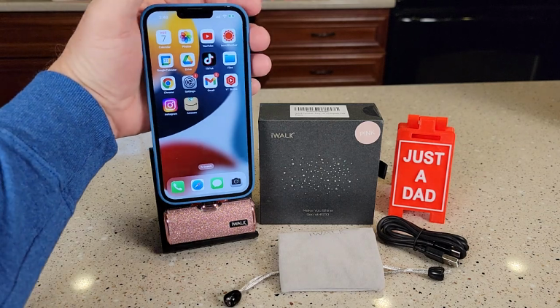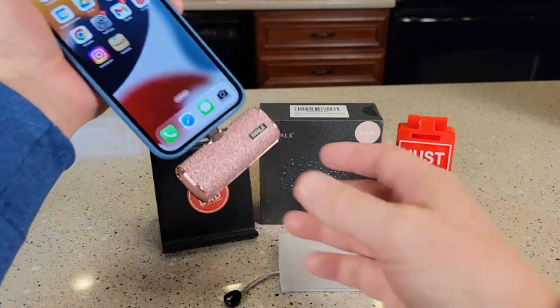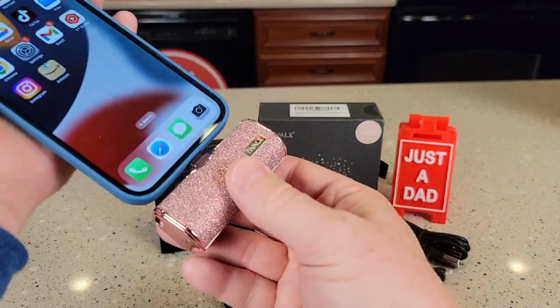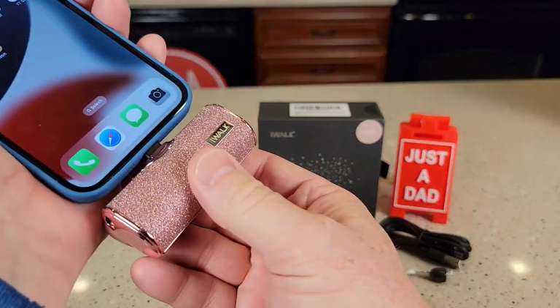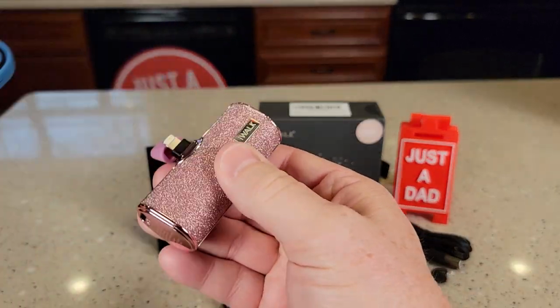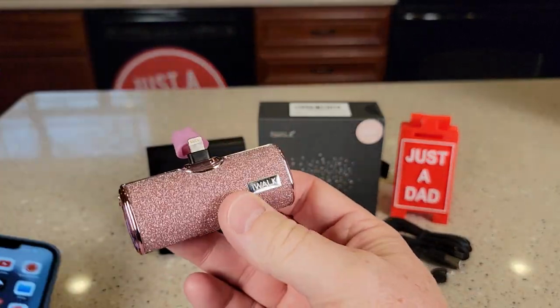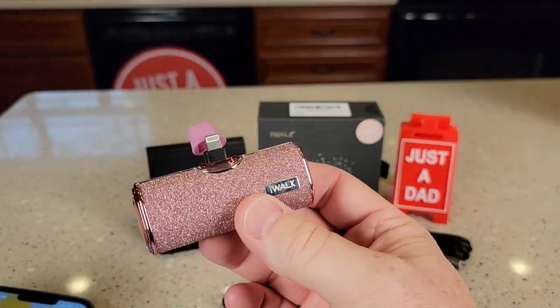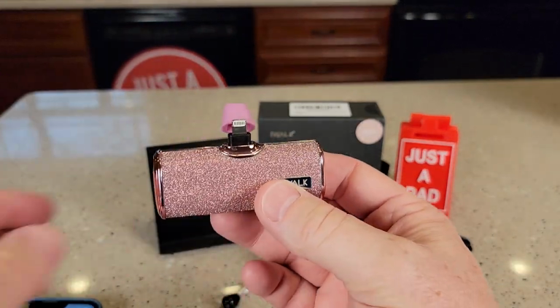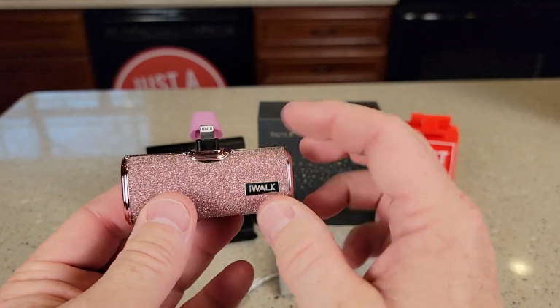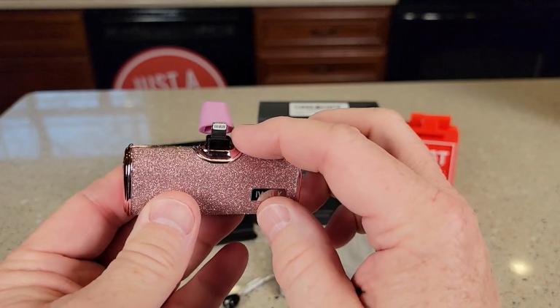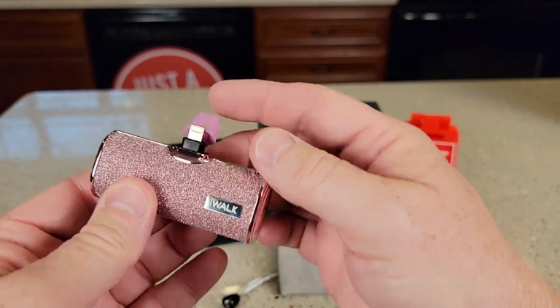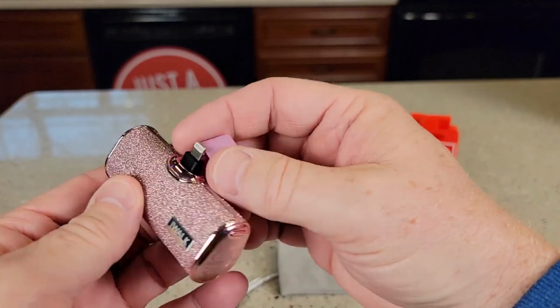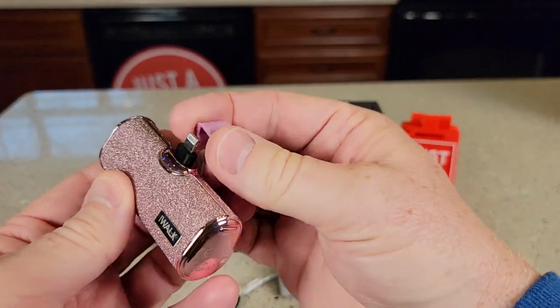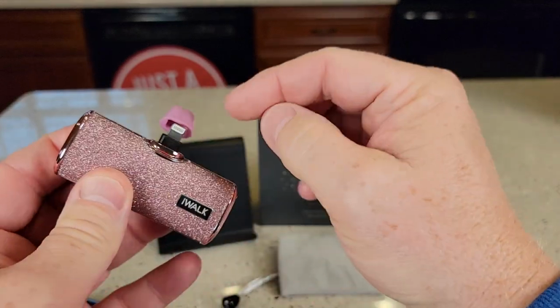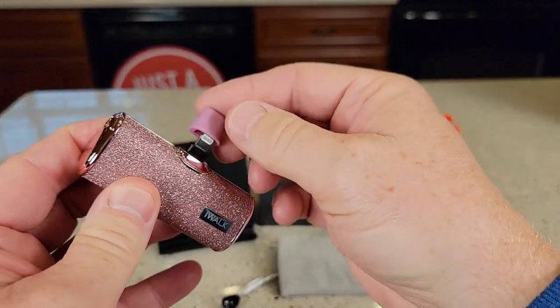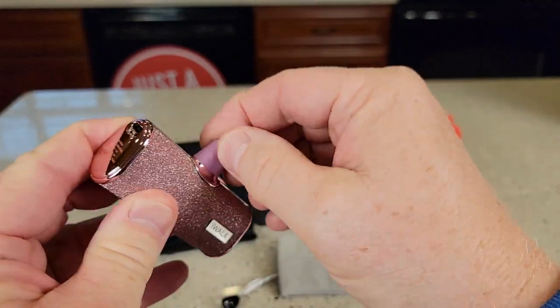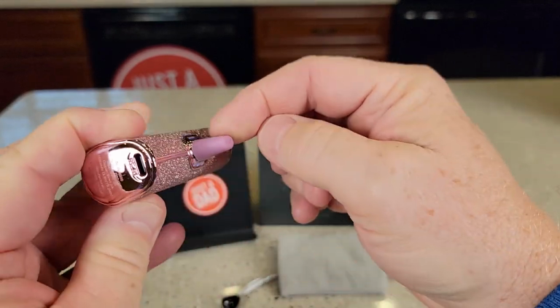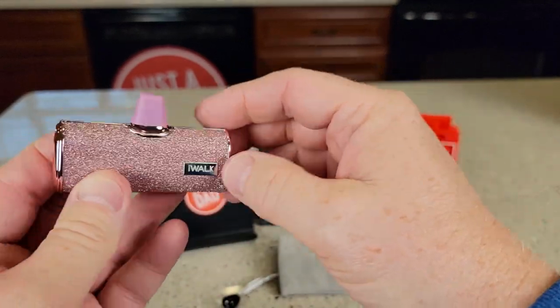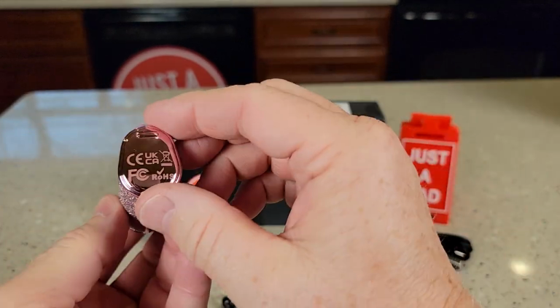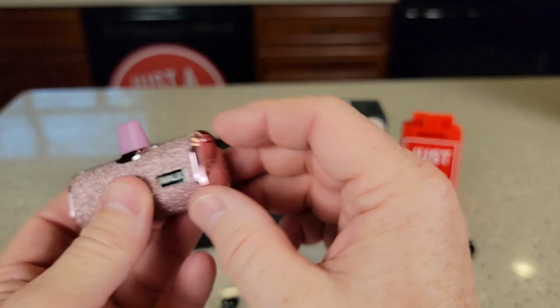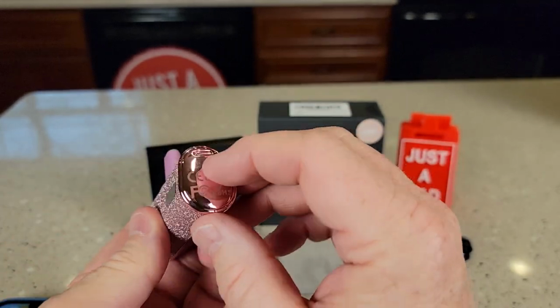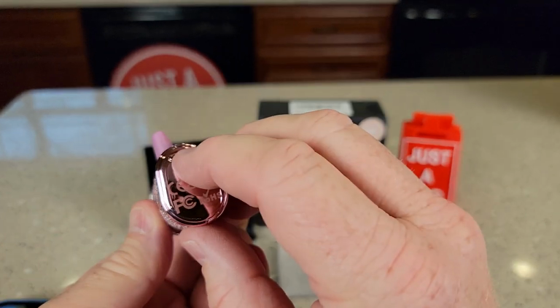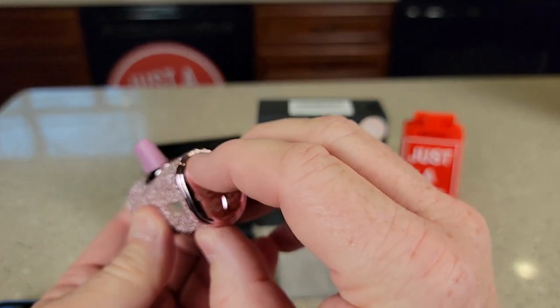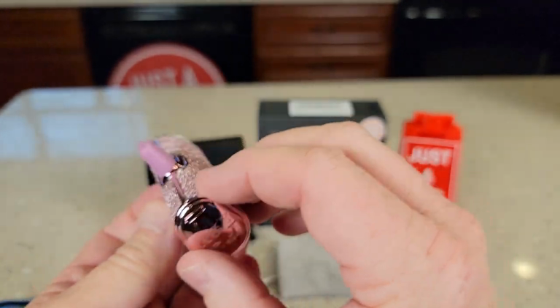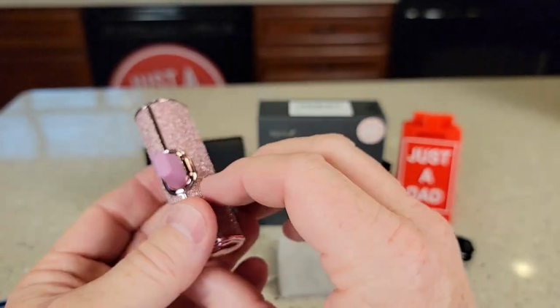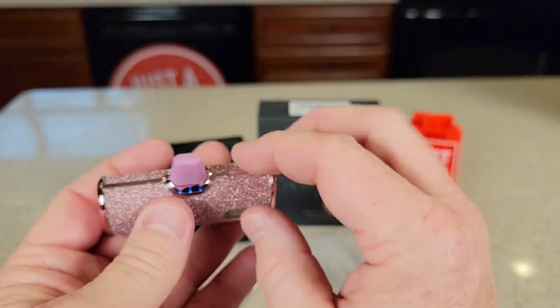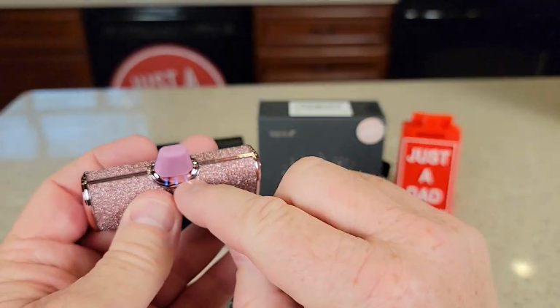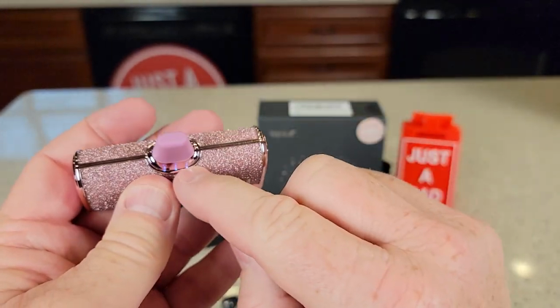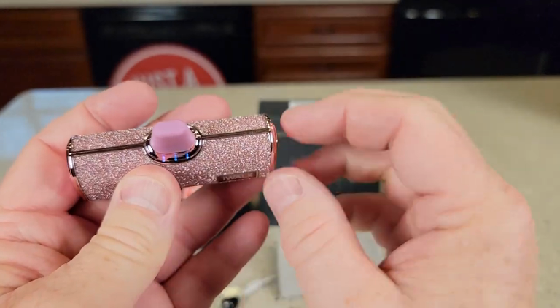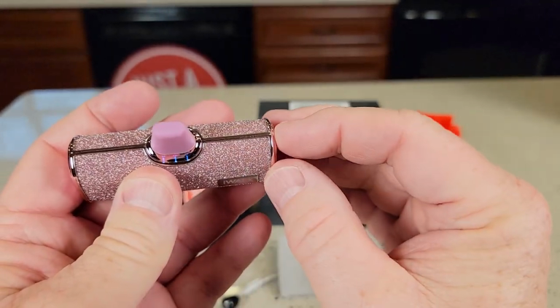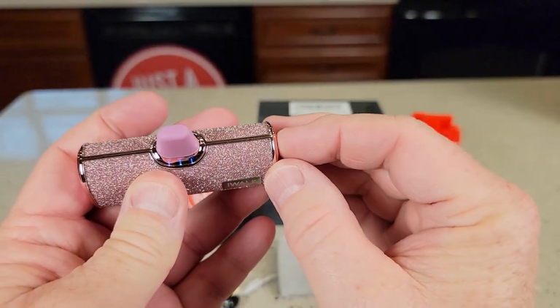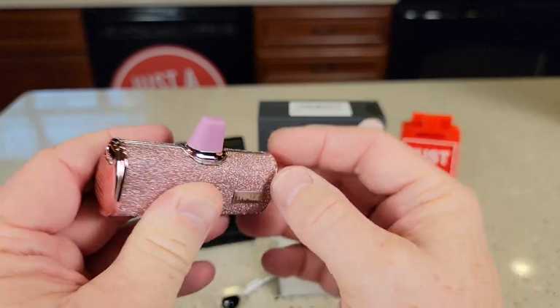So this comes in a really pretty case. It's got the lightning cable already connected to it. I like that the cover has a little lanyard. We can press this button right here and it'll show us the status charge — we've got these little LEDs when we press this button.